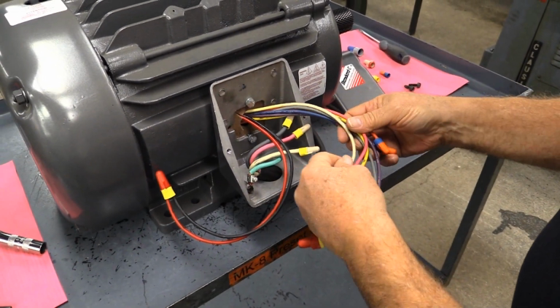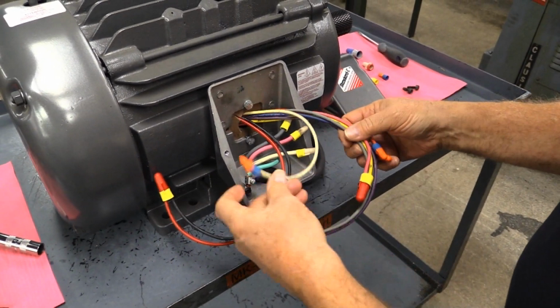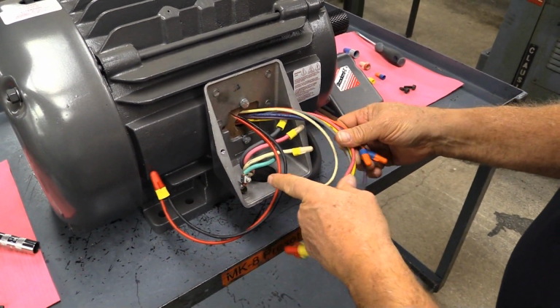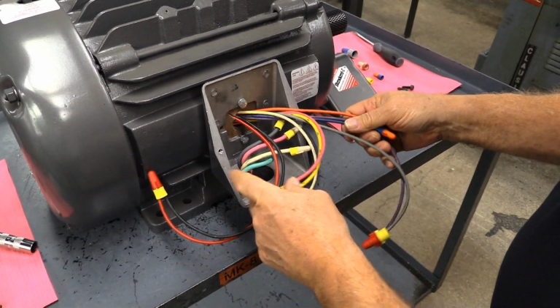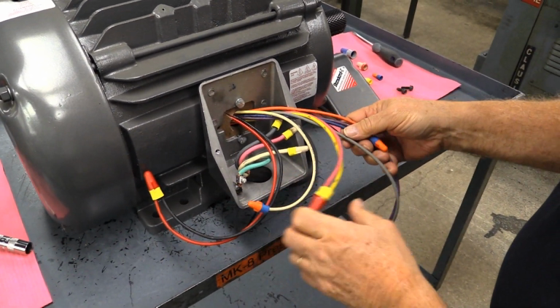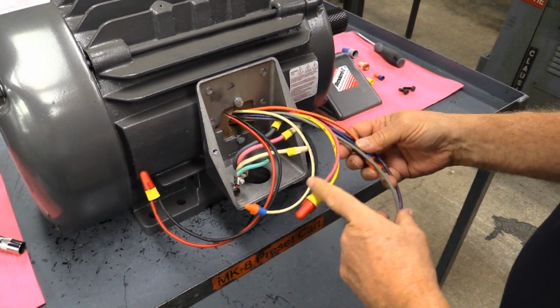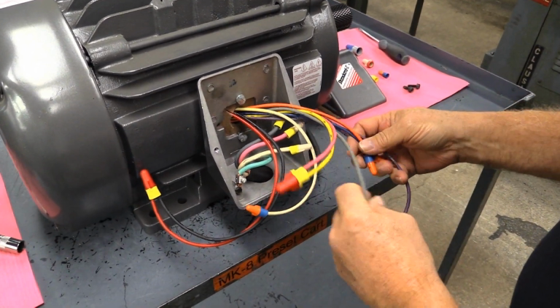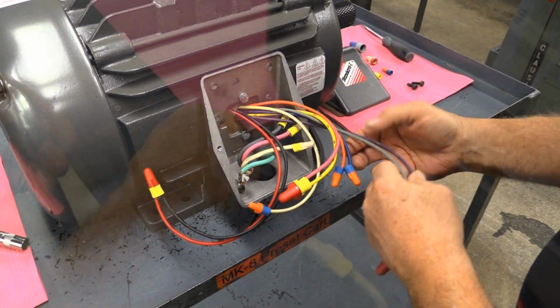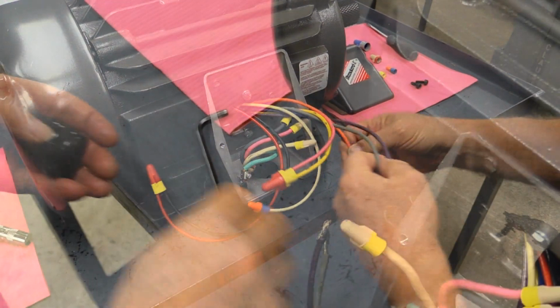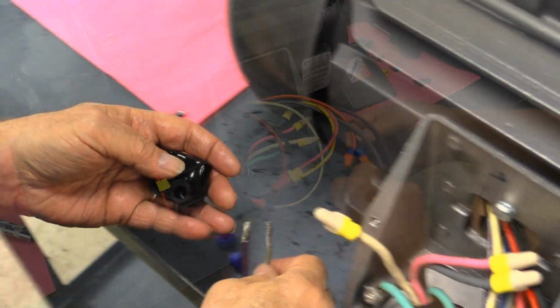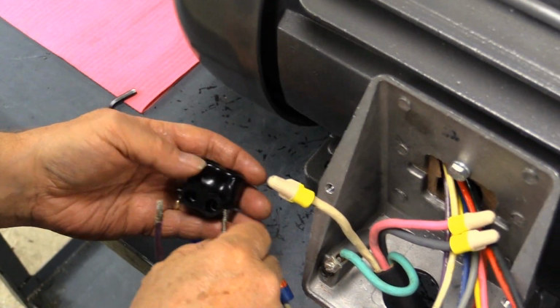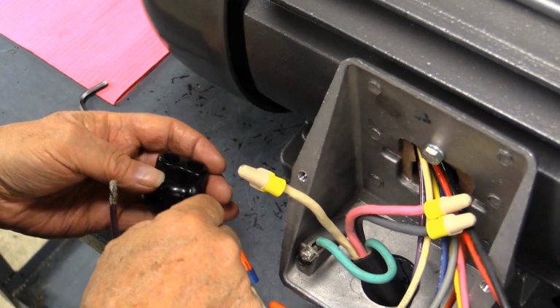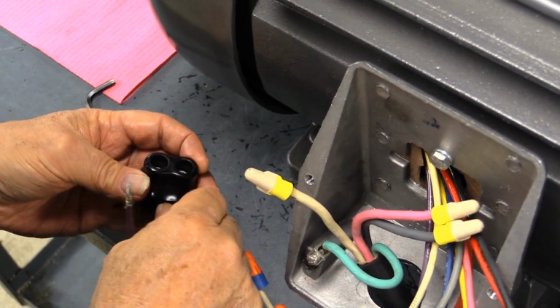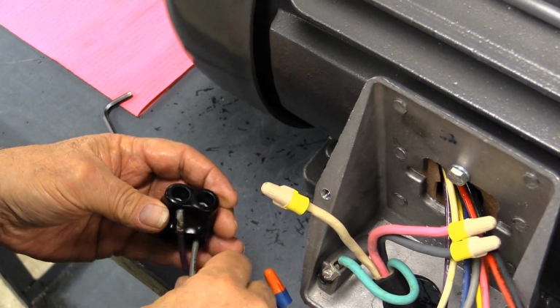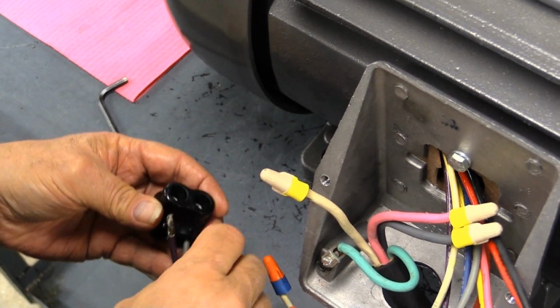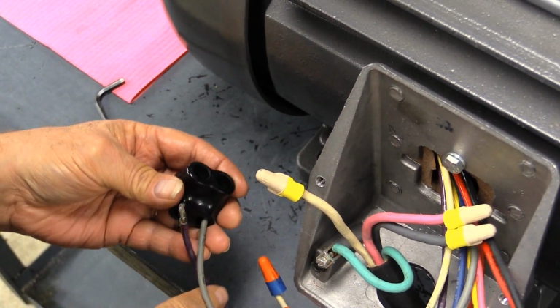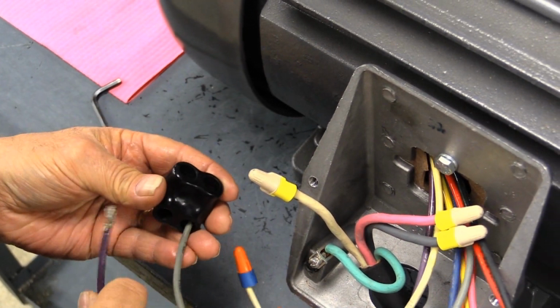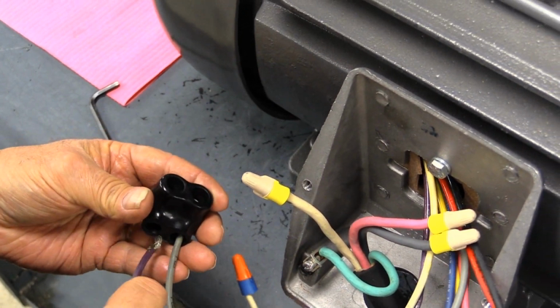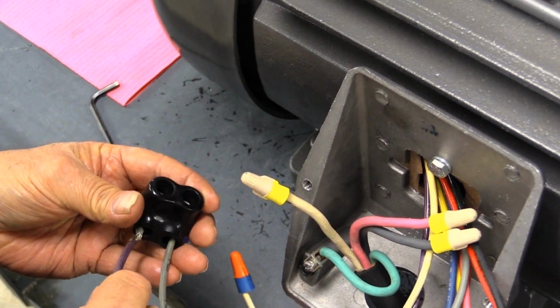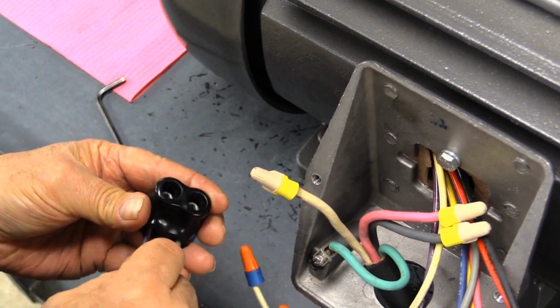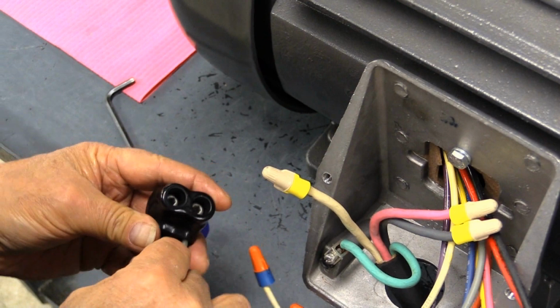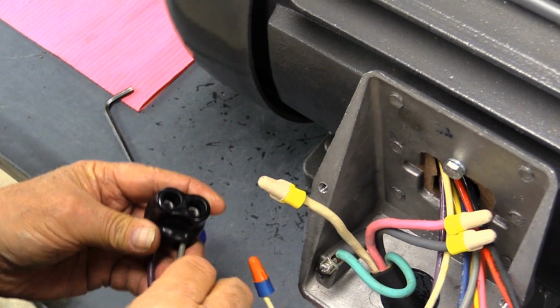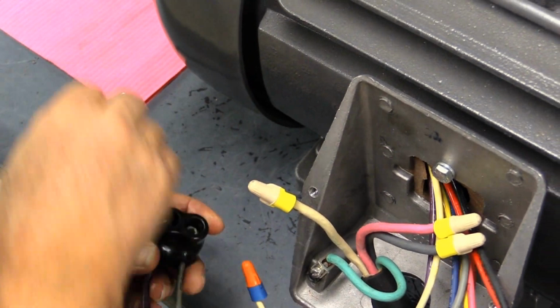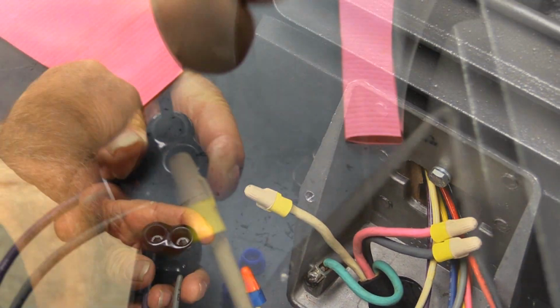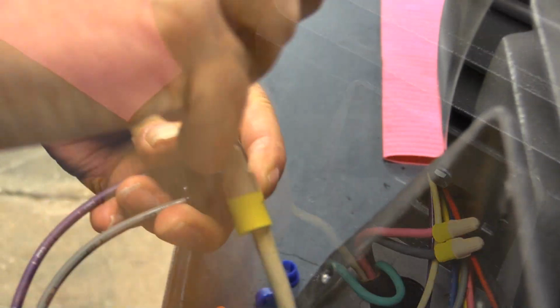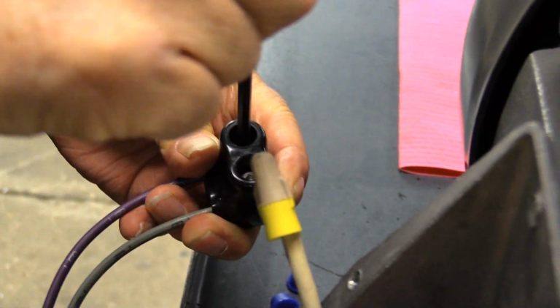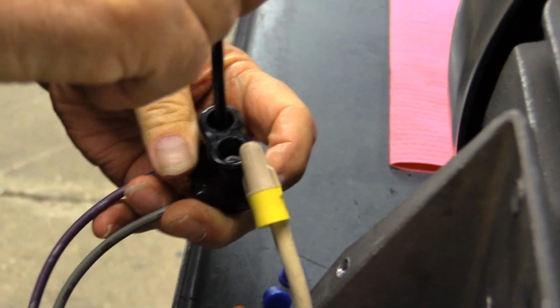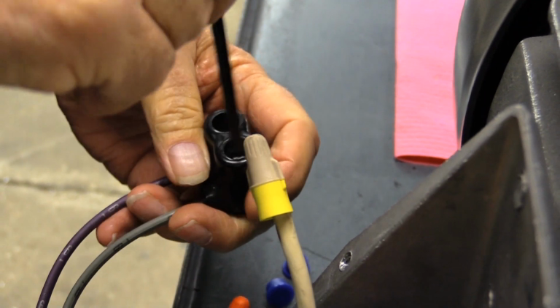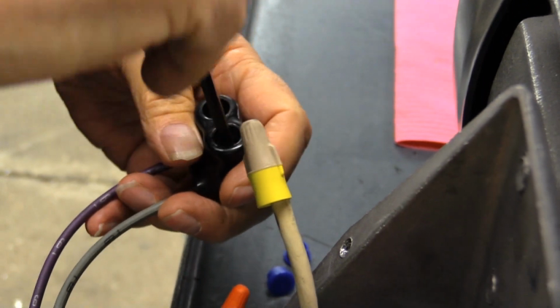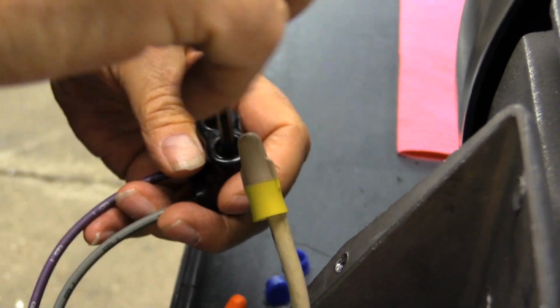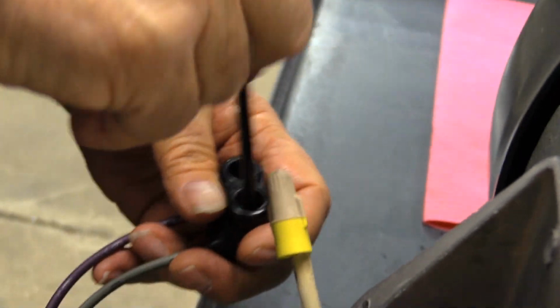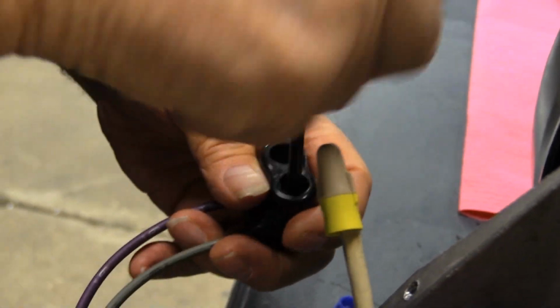Nimbus motors are suitable for motor wires ranging from 1 AWG to 14, are dual rated for copper and aluminum conductor, and are UL listed to 600 volts for both US and Canada.